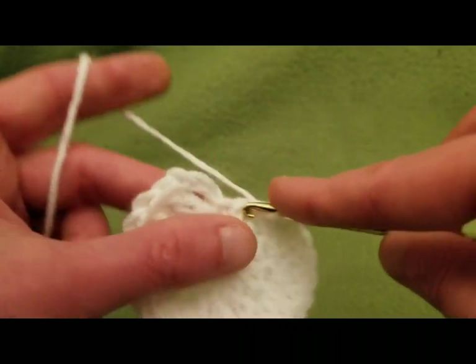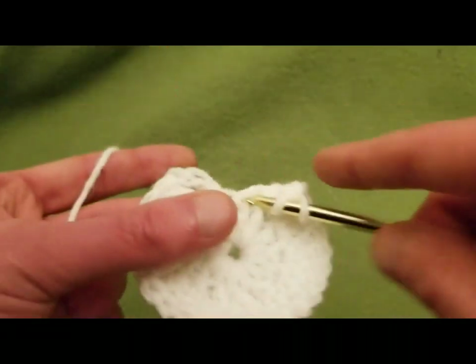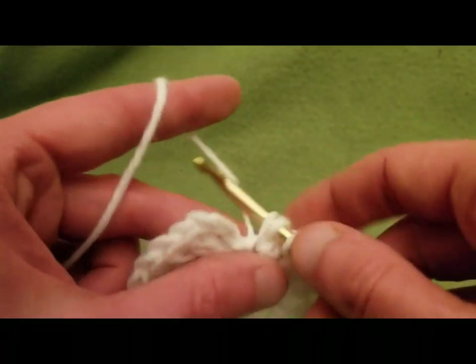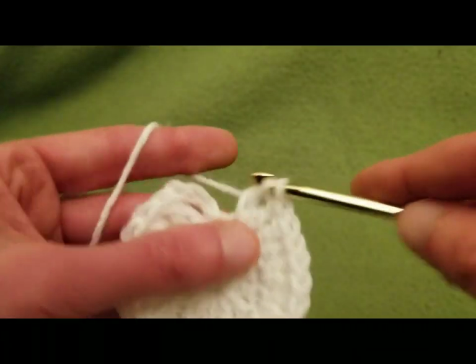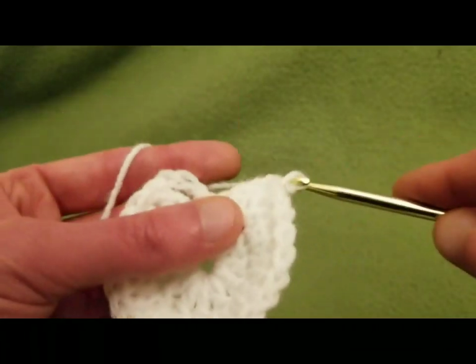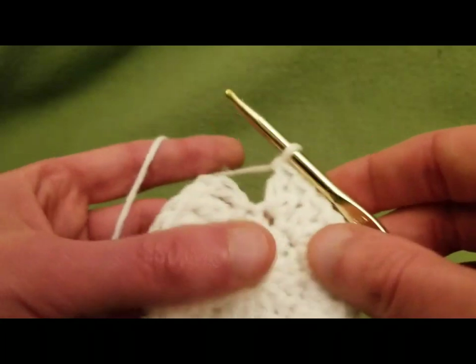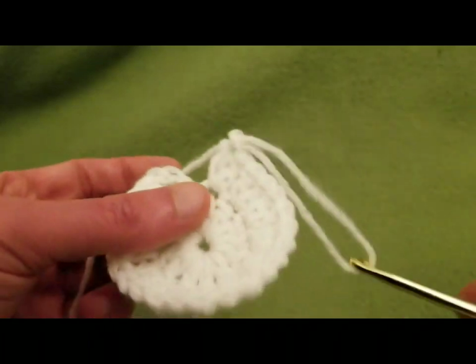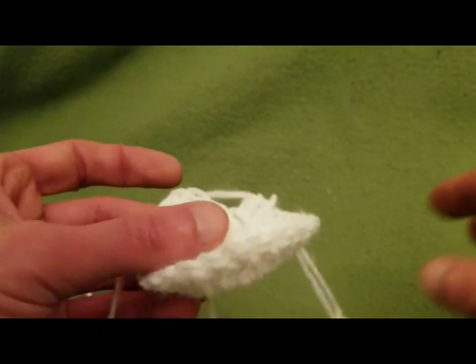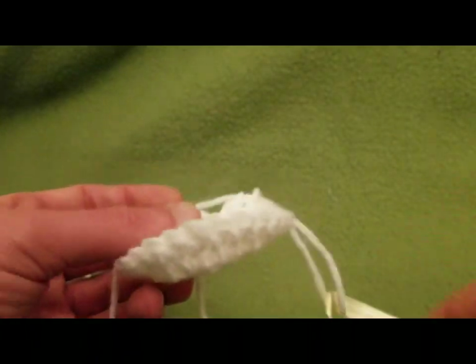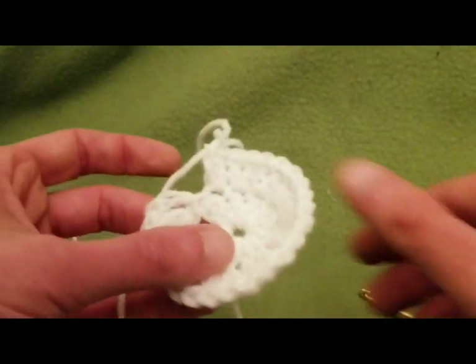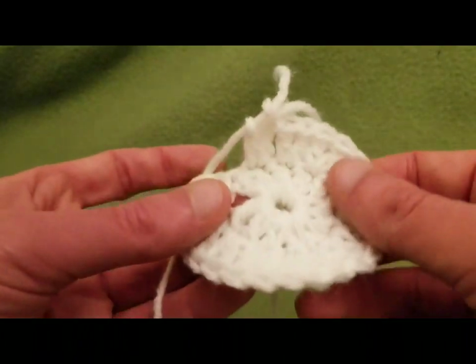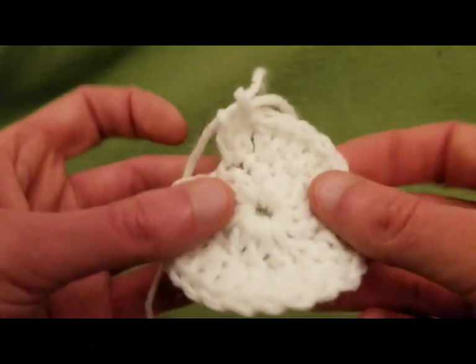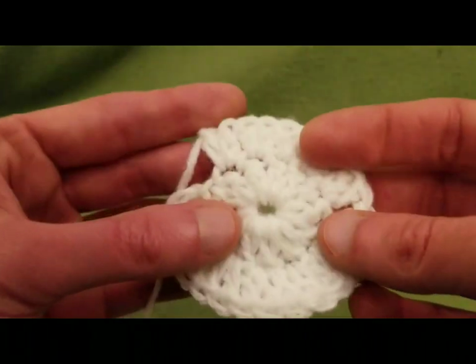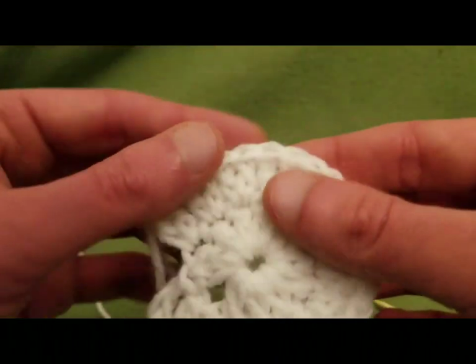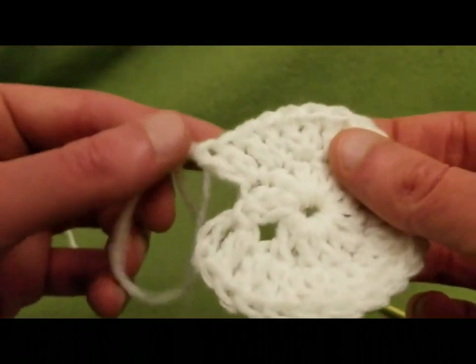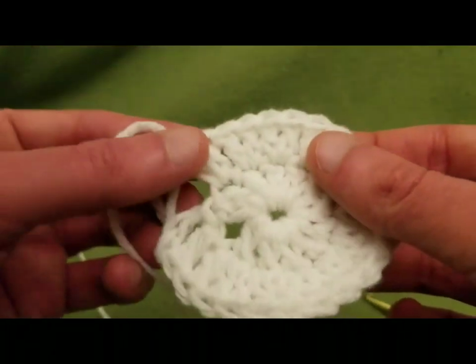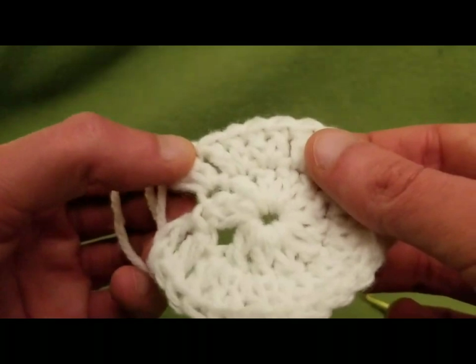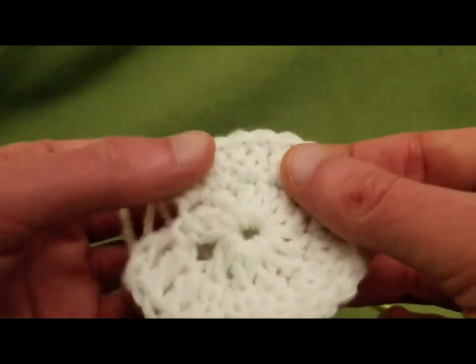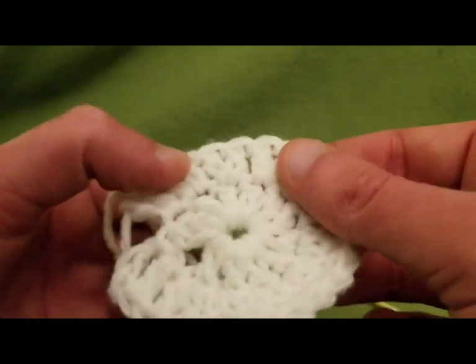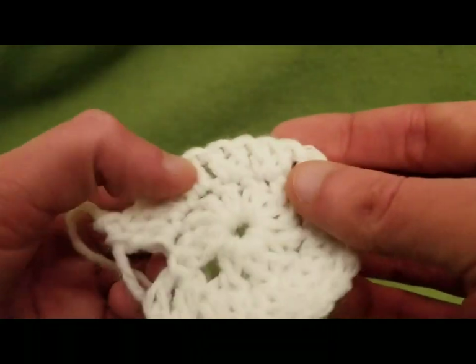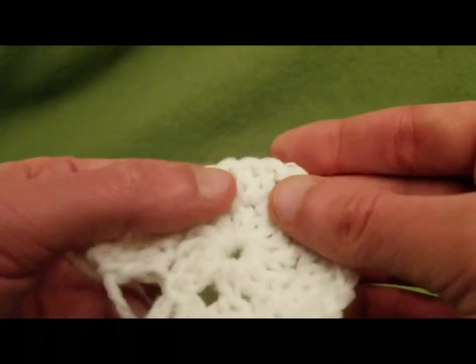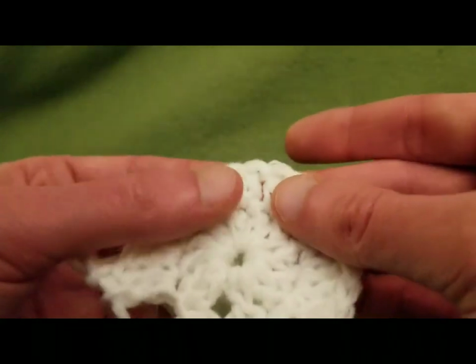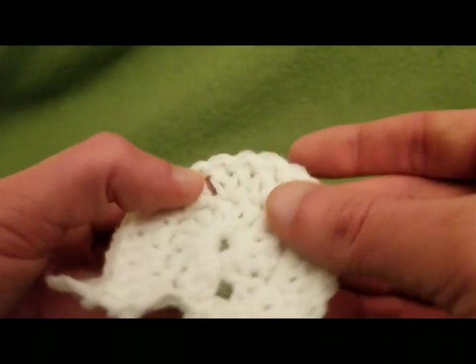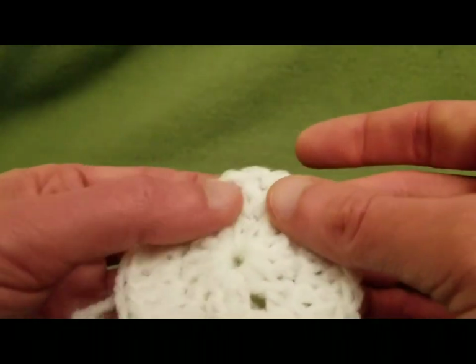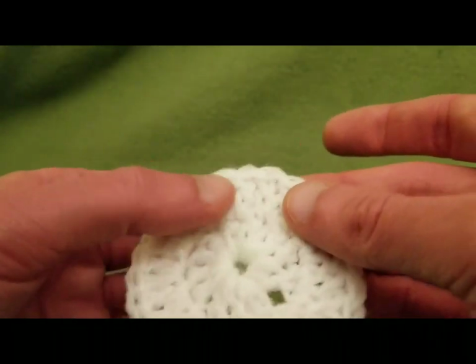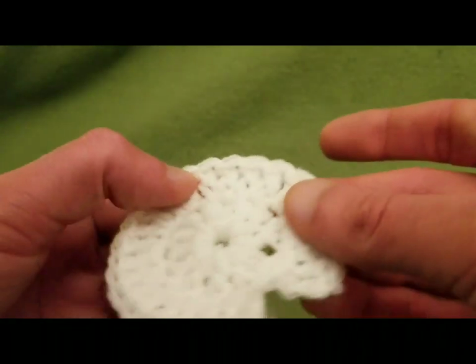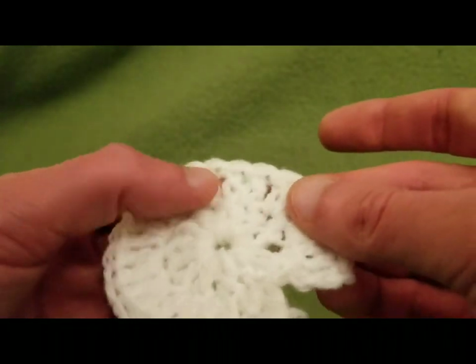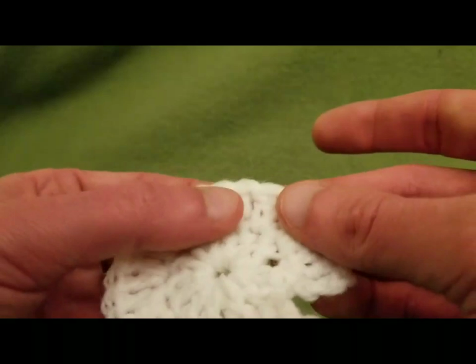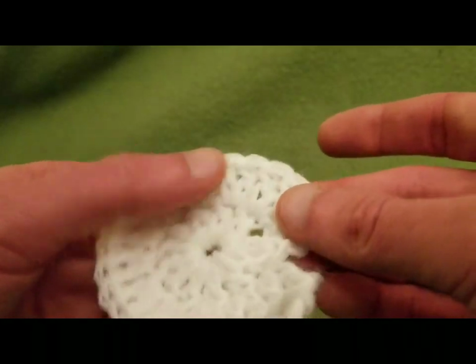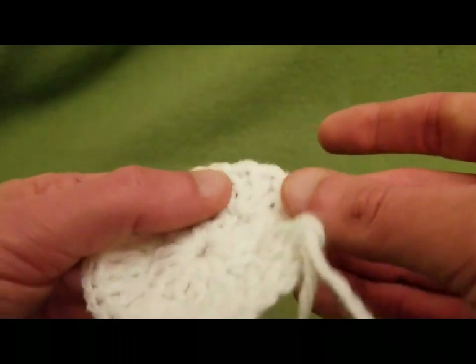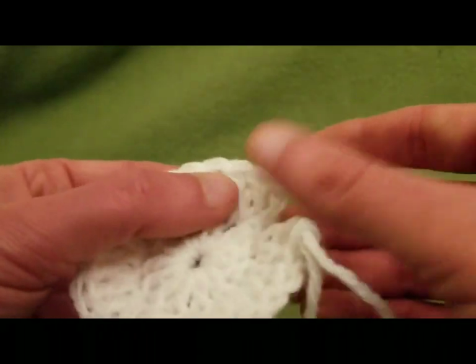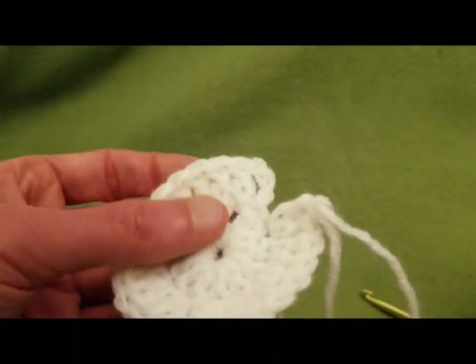Now we have 24 stitches — and yes, I like to double count. Two, four, six, eight, ten, twelve, fourteen, sixteen, eighteen, twenty, twenty-two, twenty-four. And after we do a slip stitch into the top third chain to complete that round, we're going to go on to the mesh.